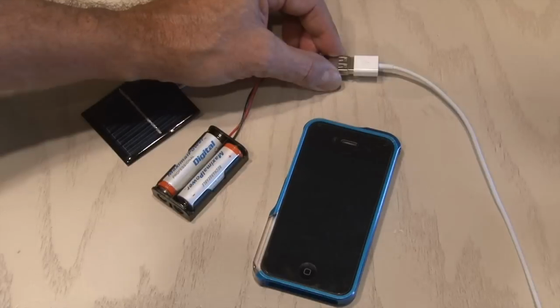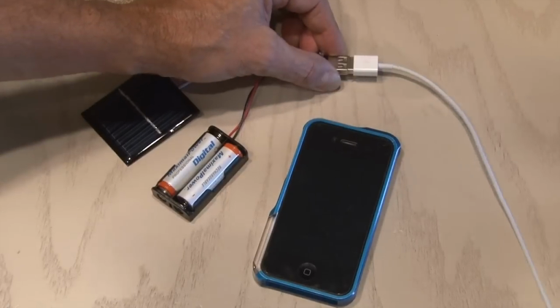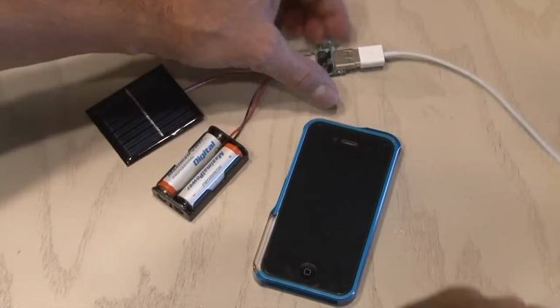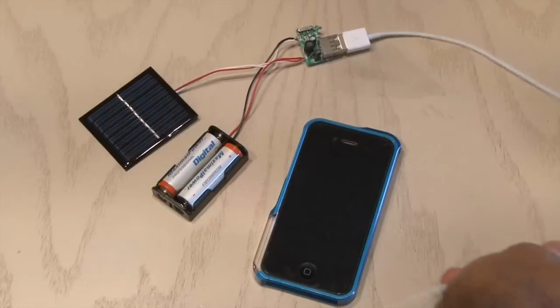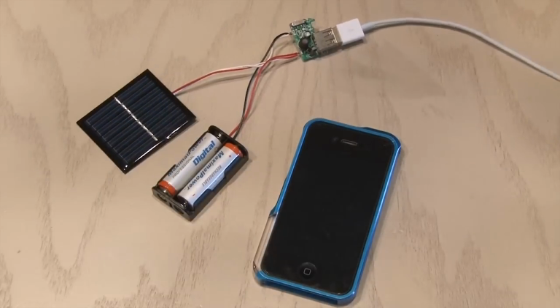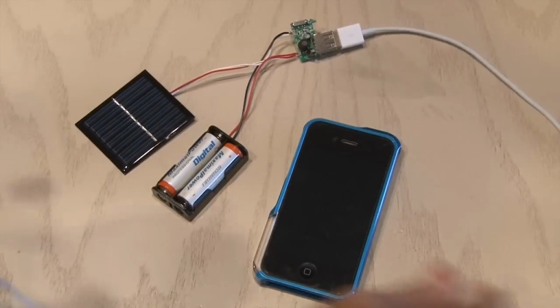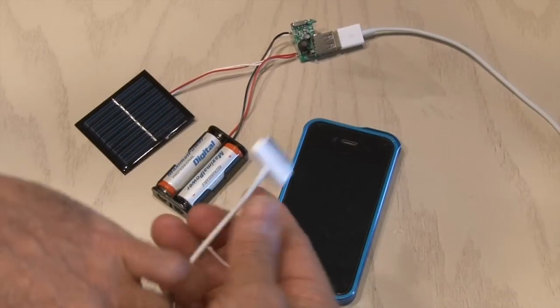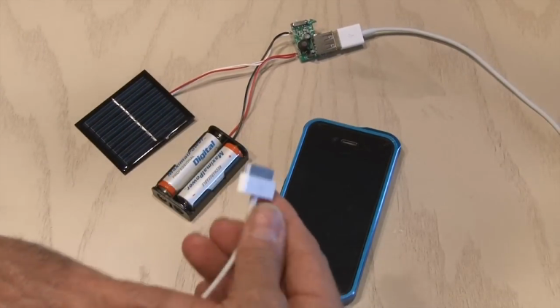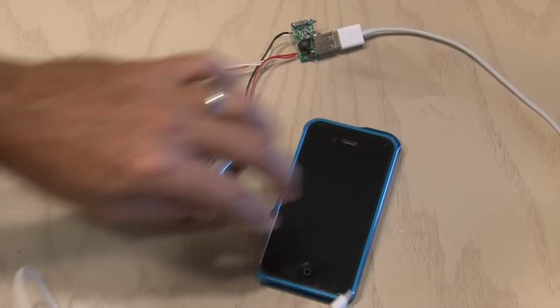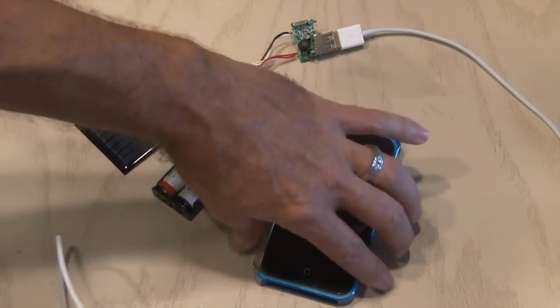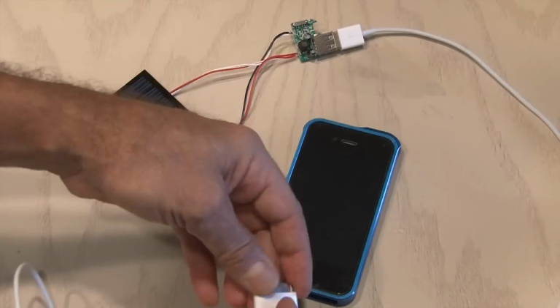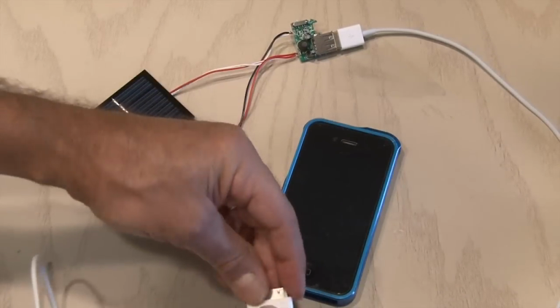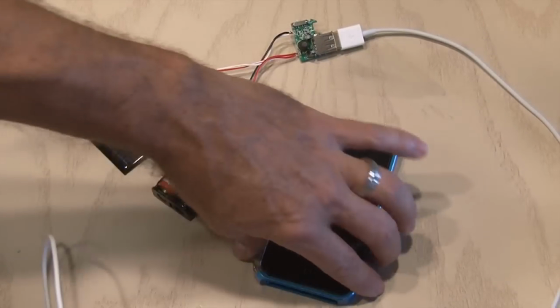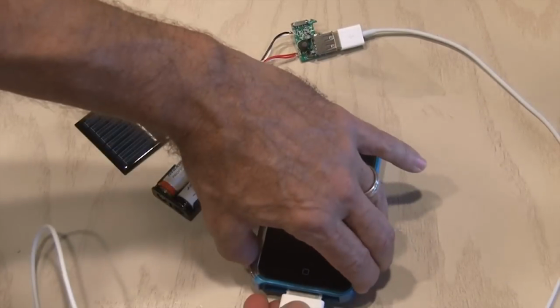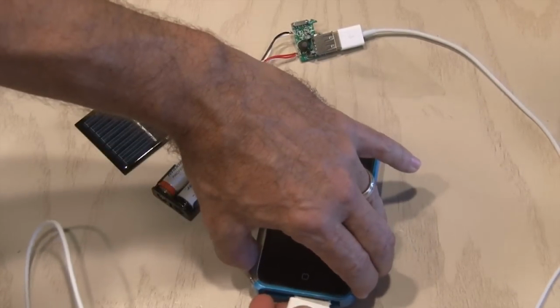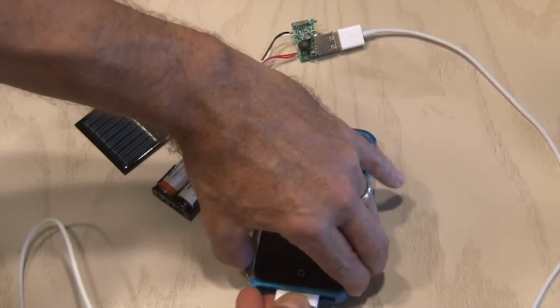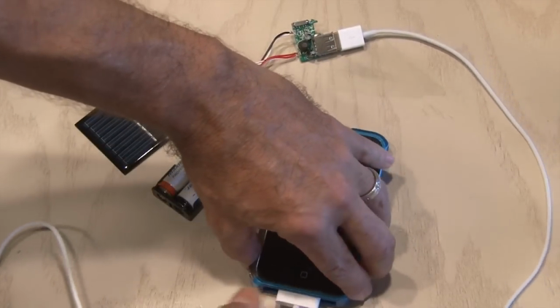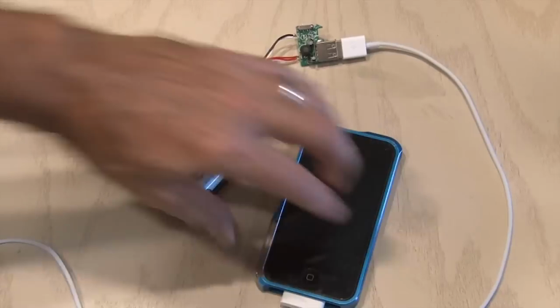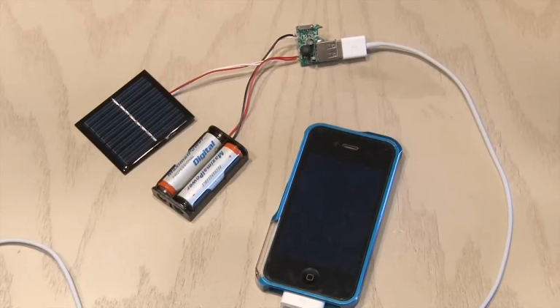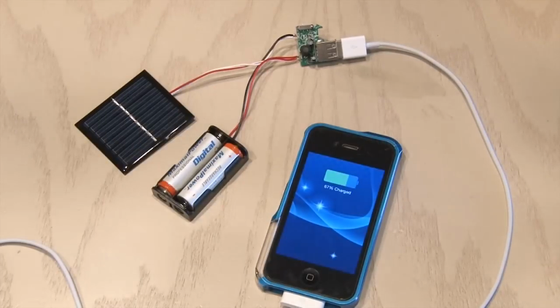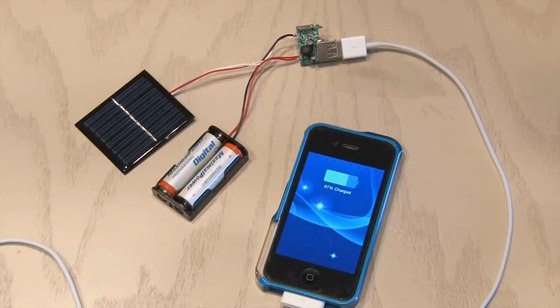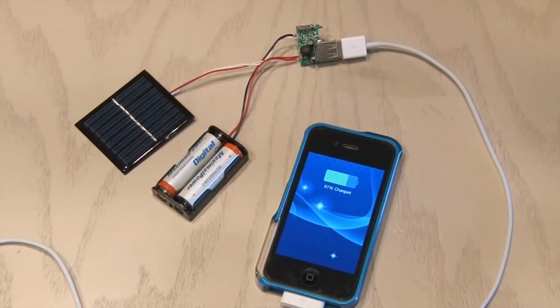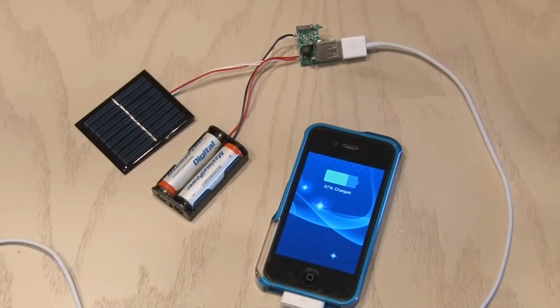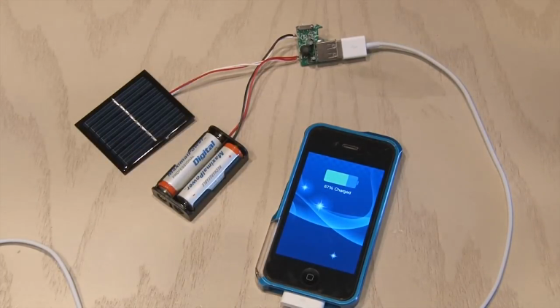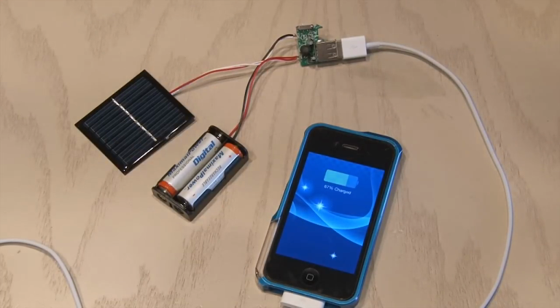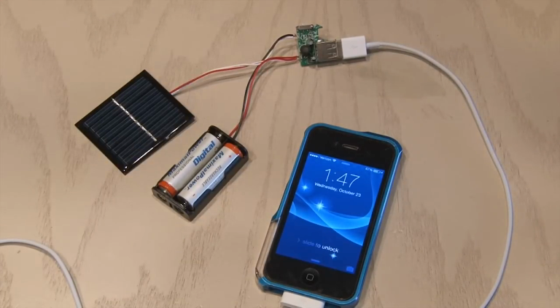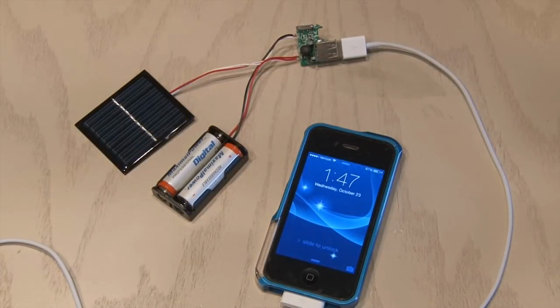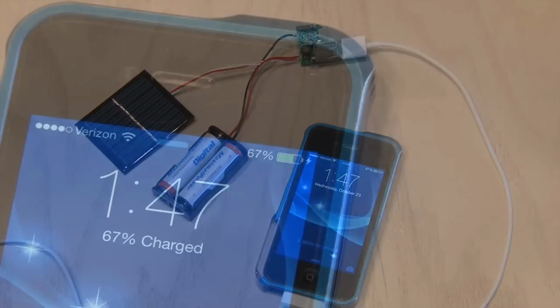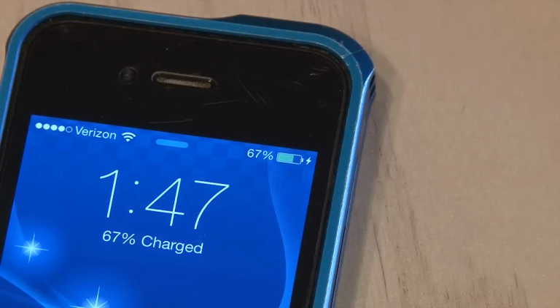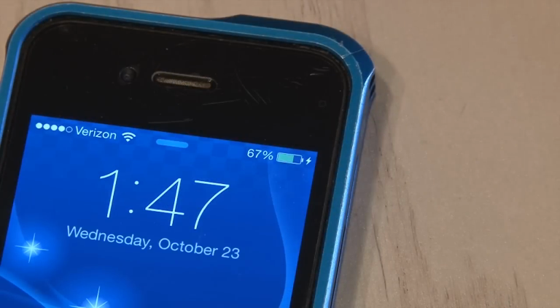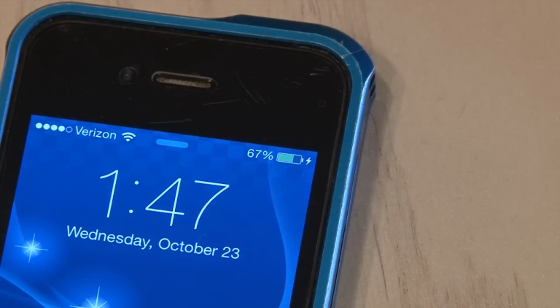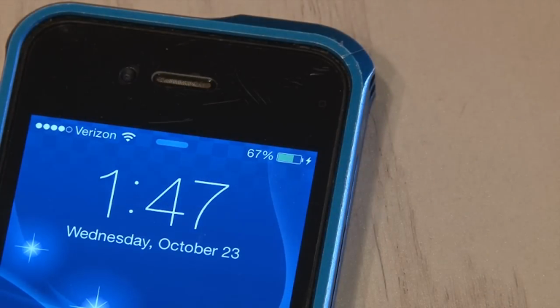We're done. I'll plug a USB cable into our charger and the other end into my phone, and sure enough, my phone is charging. The solar panel will charge the AA batteries, which will in turn charge or power your USB devices.